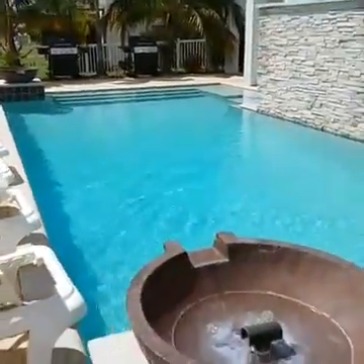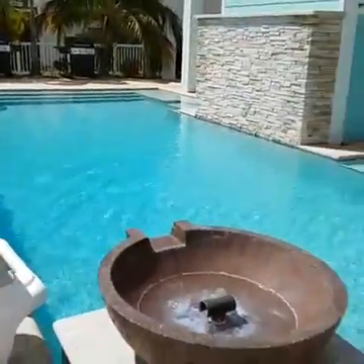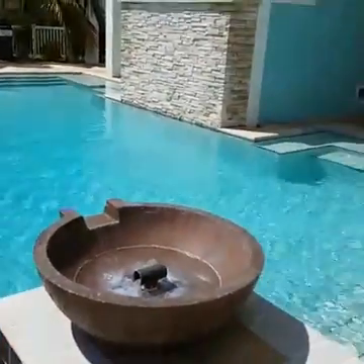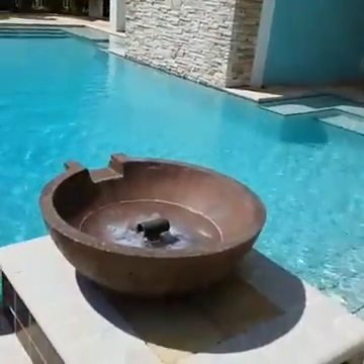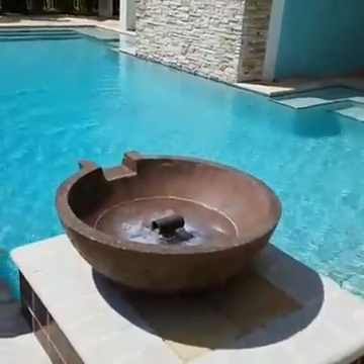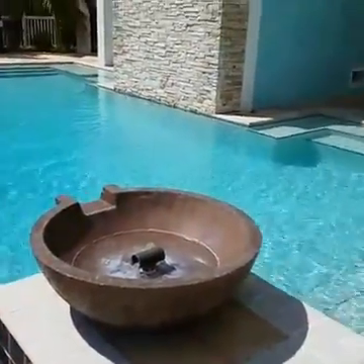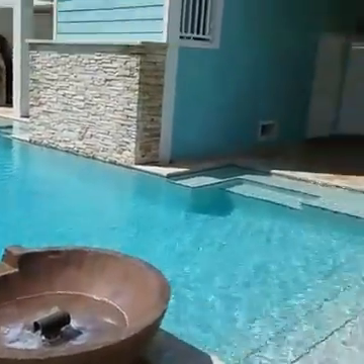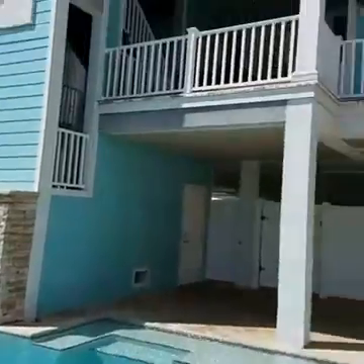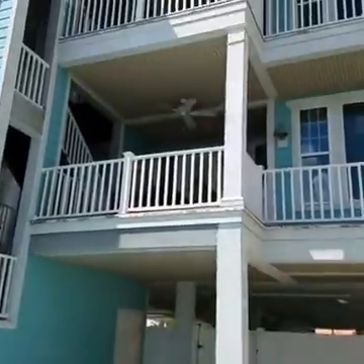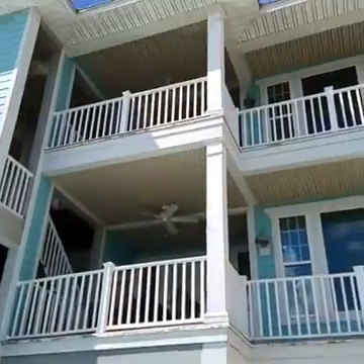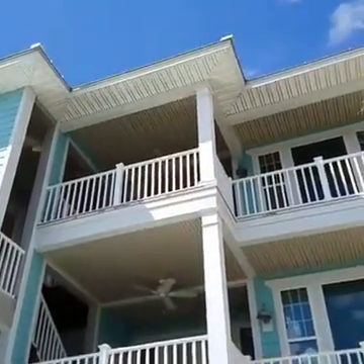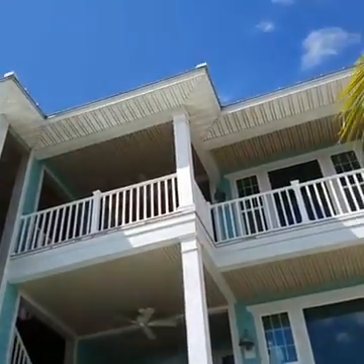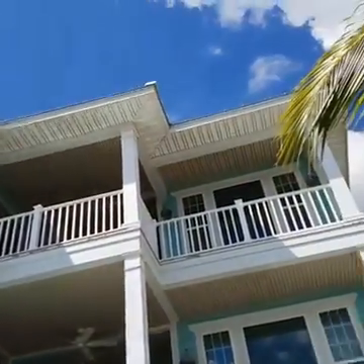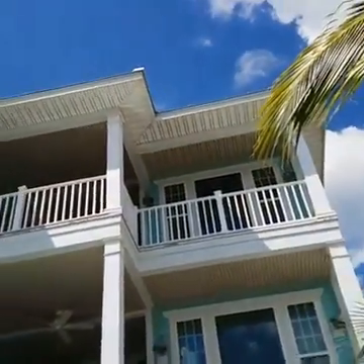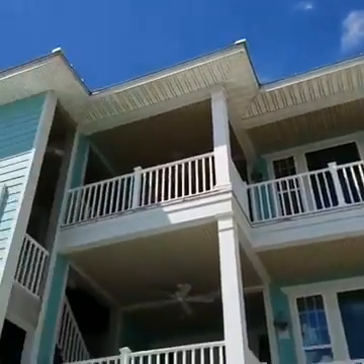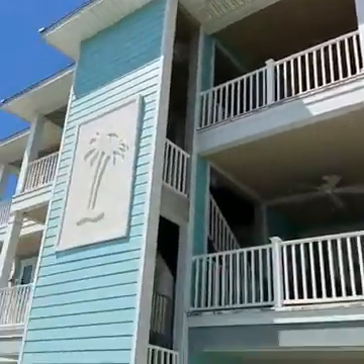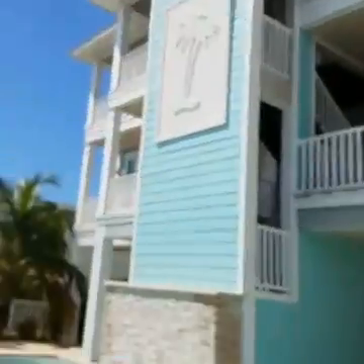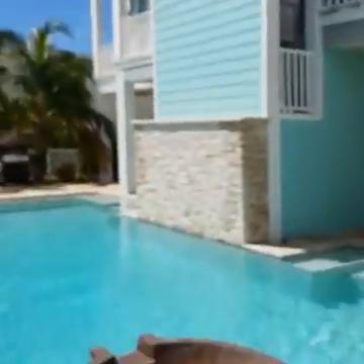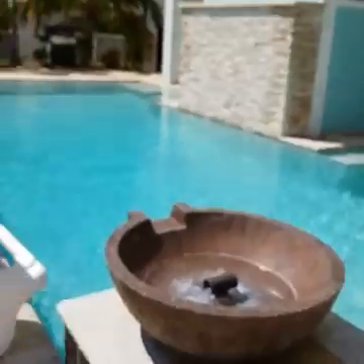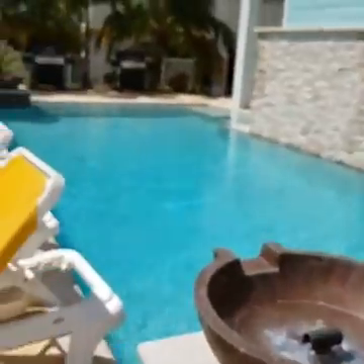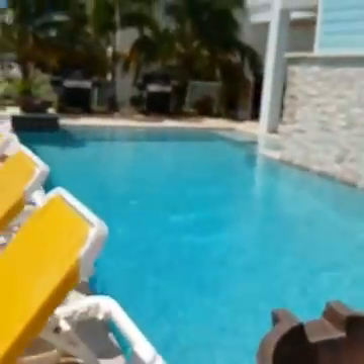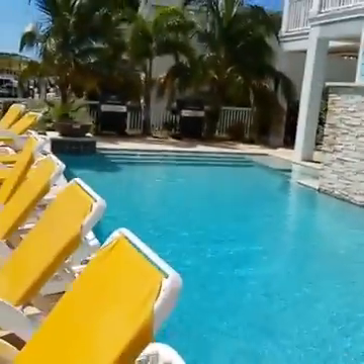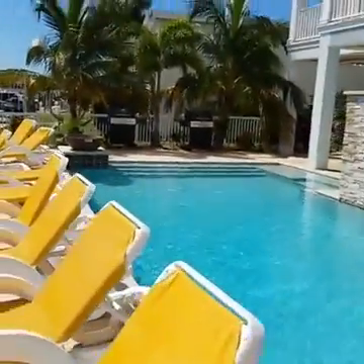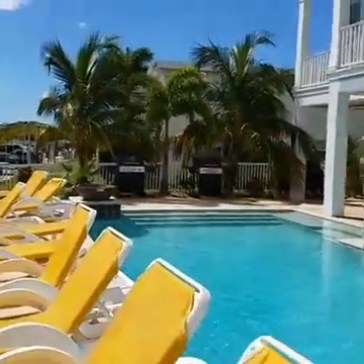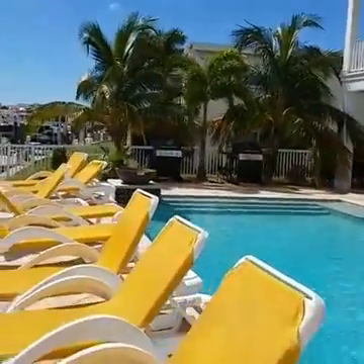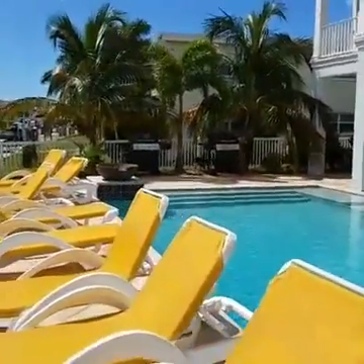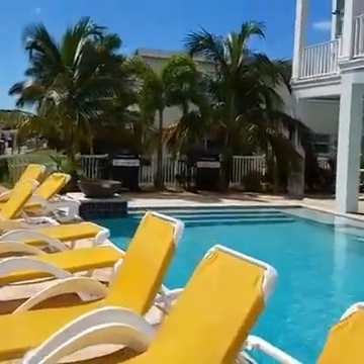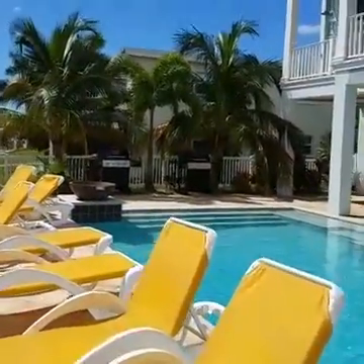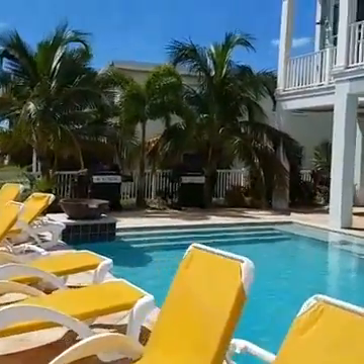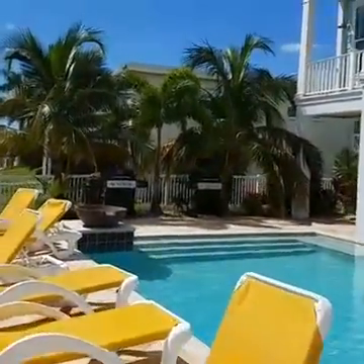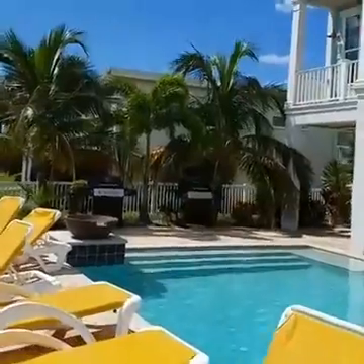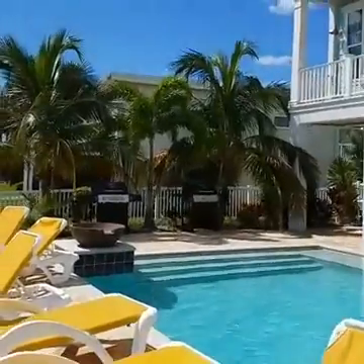There are some fountains that aren't on right now, and there's the unit up there. It is a fourplex, so it is a shared pool, and there are some barbecue grills right over there.